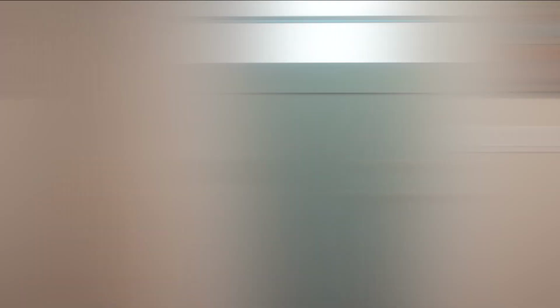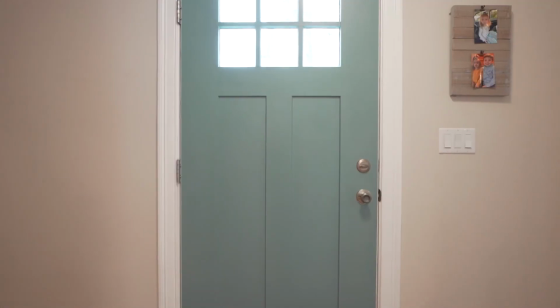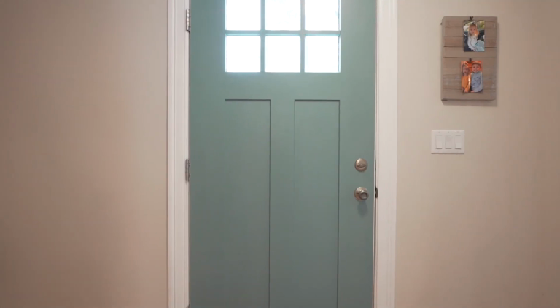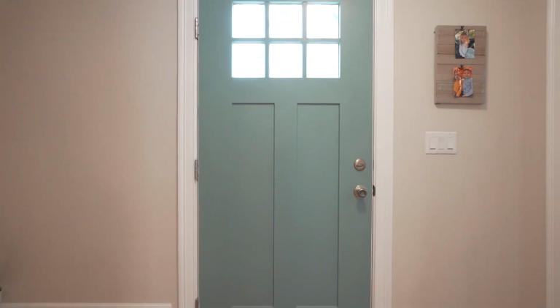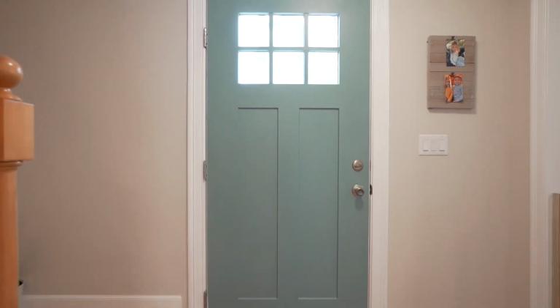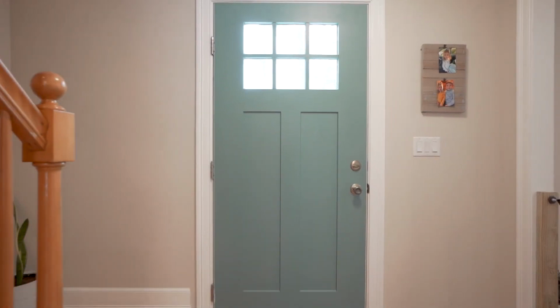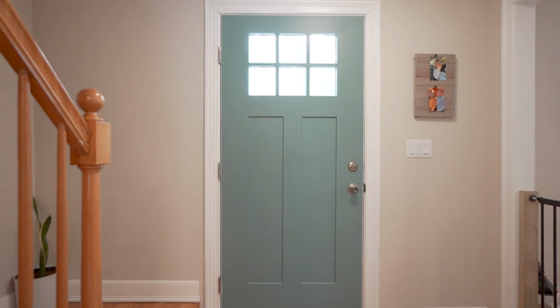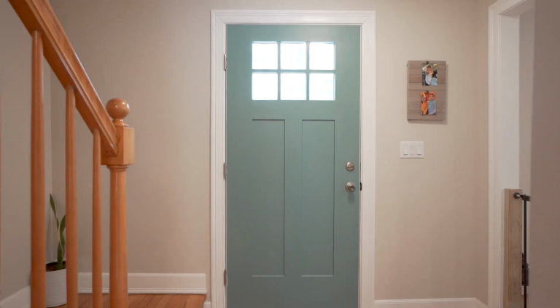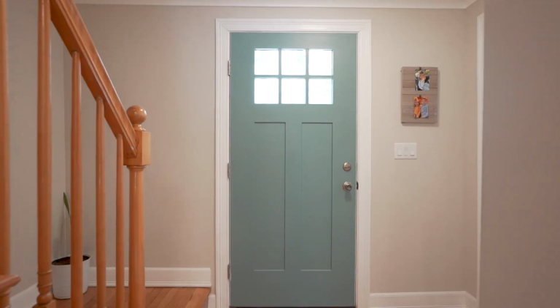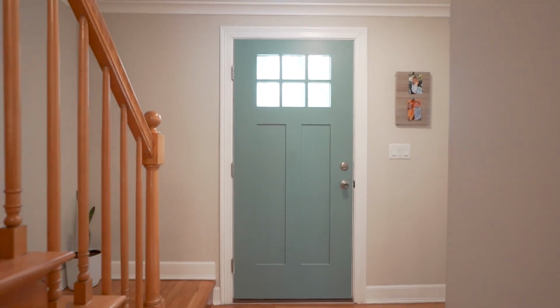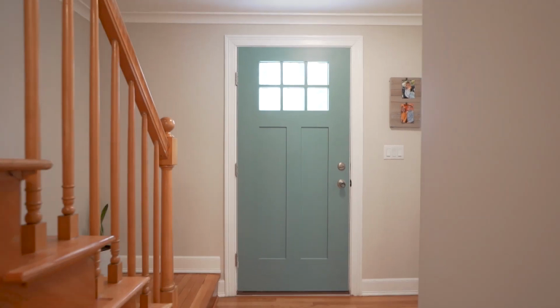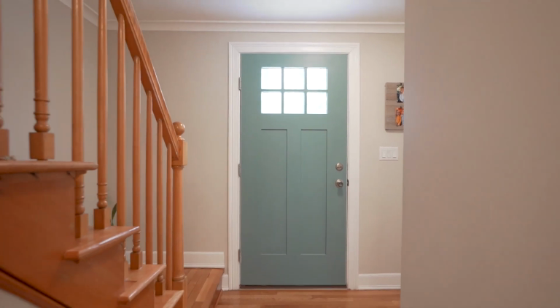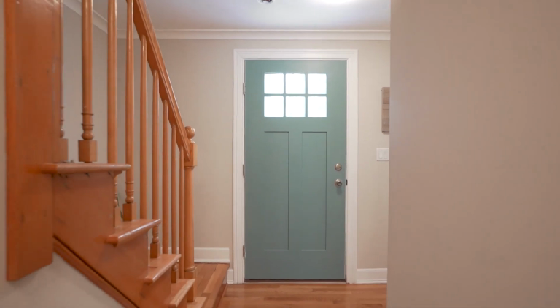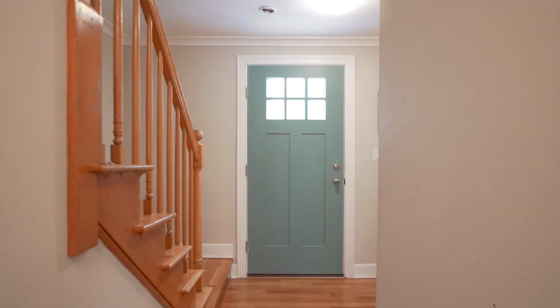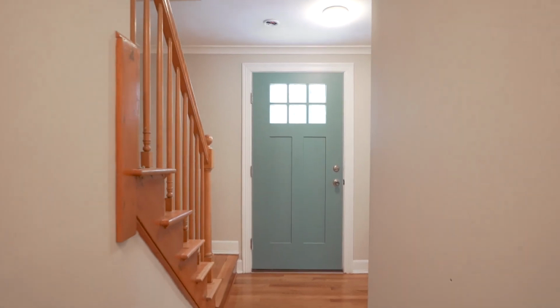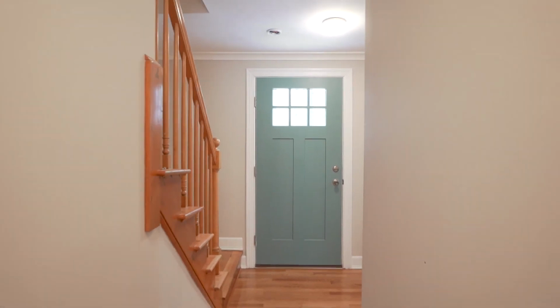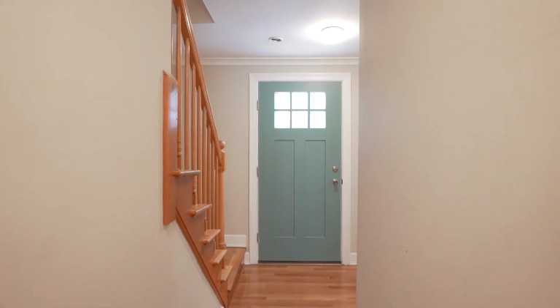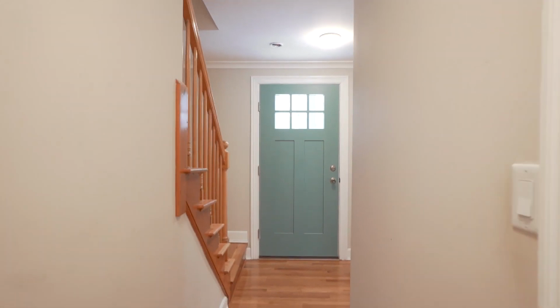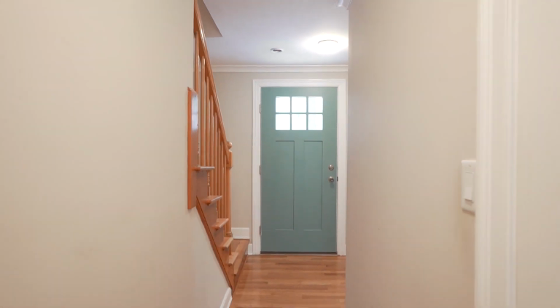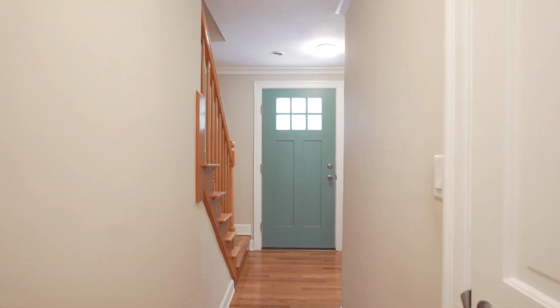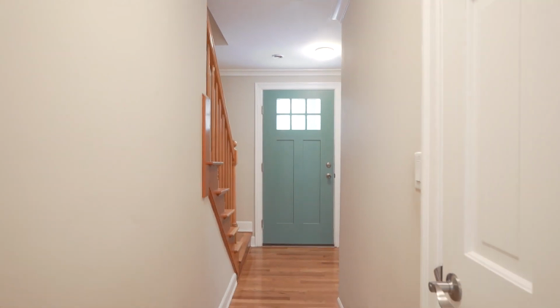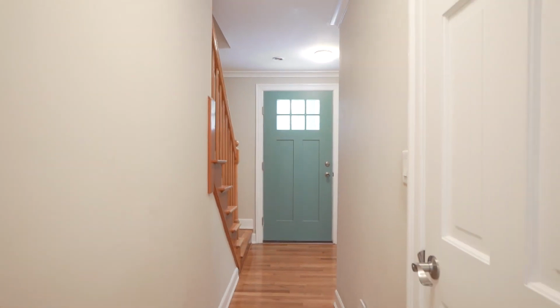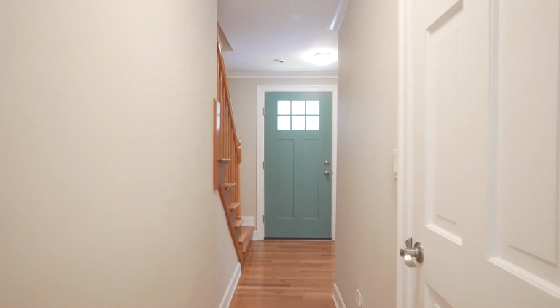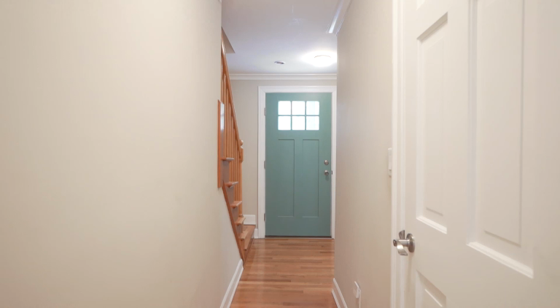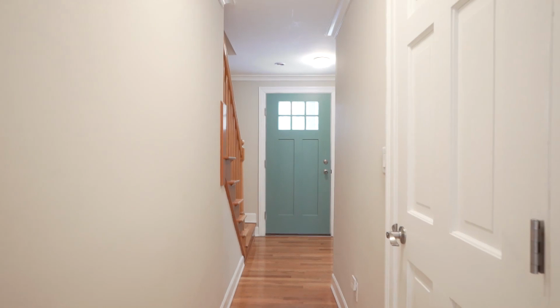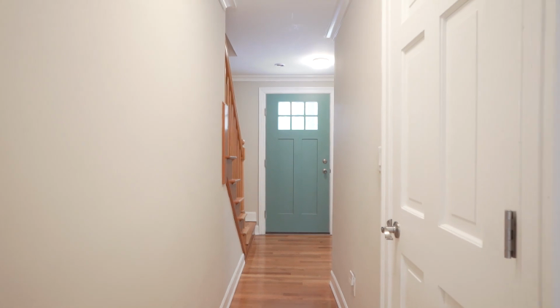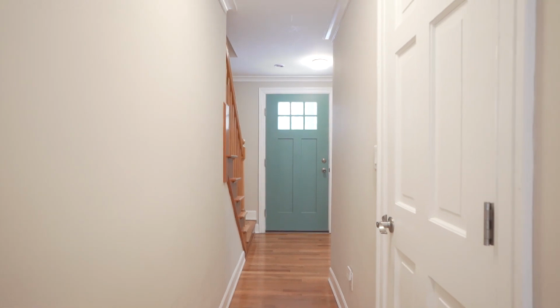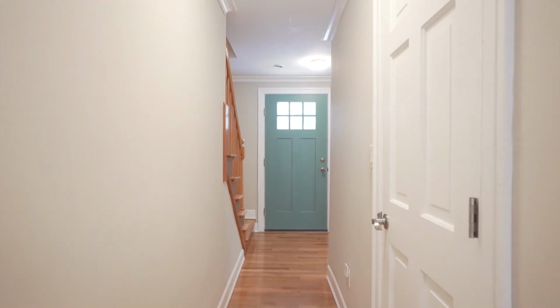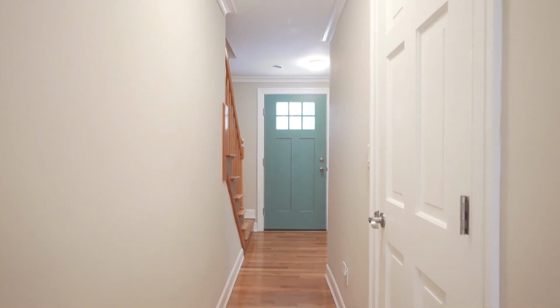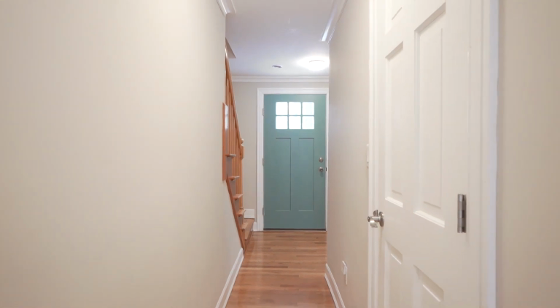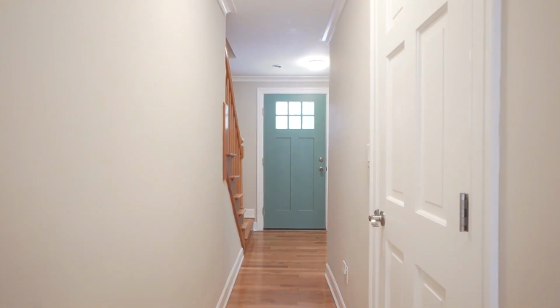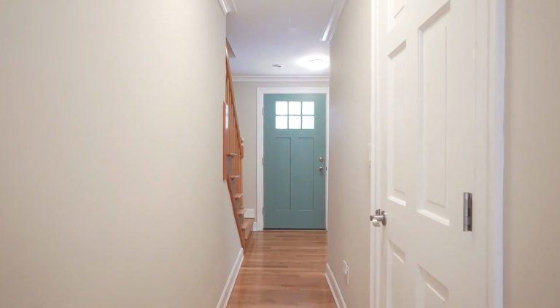As you enter 2 Greenbrier Circle, you have a very nice sized foyer with new lighting and hardwood floors. On your right, you have a completely updated half bath.